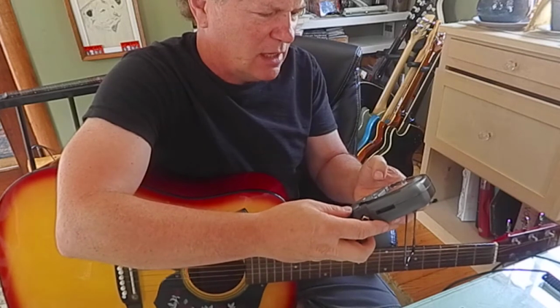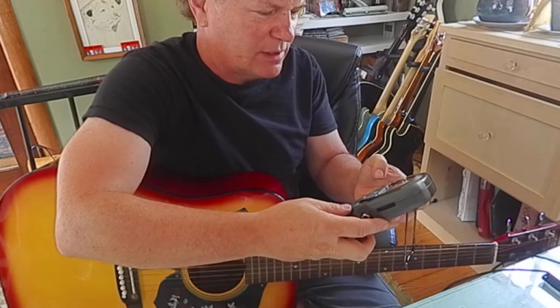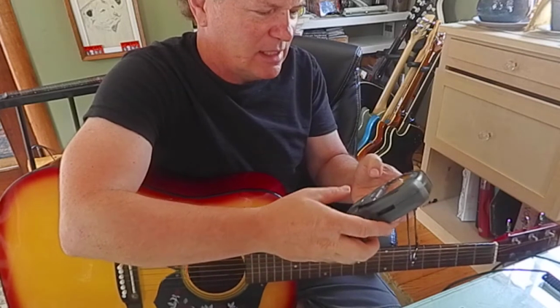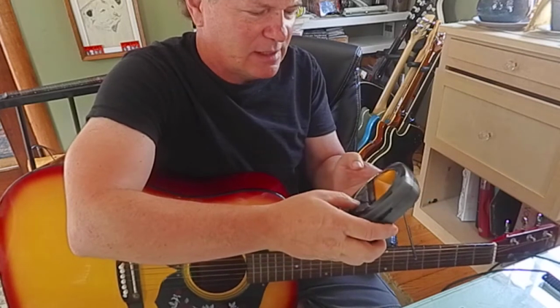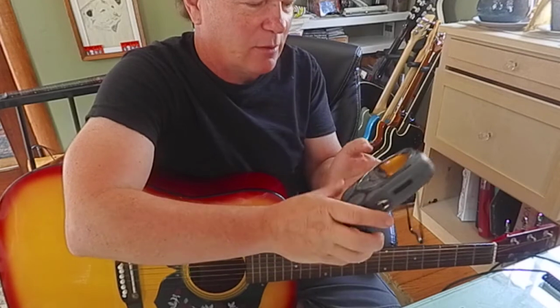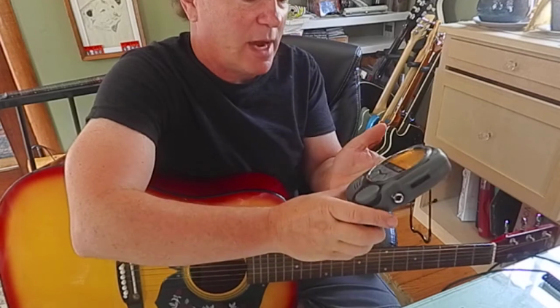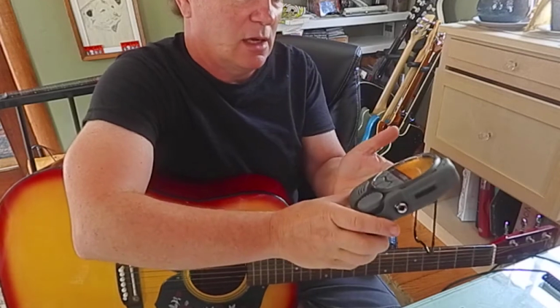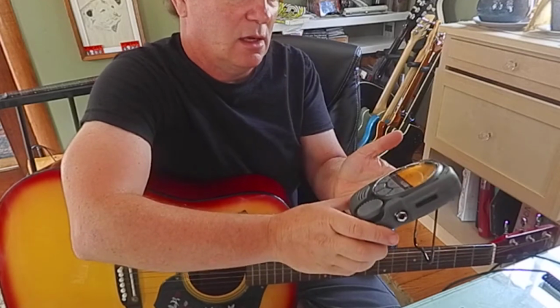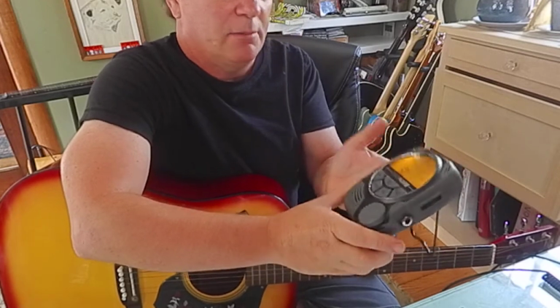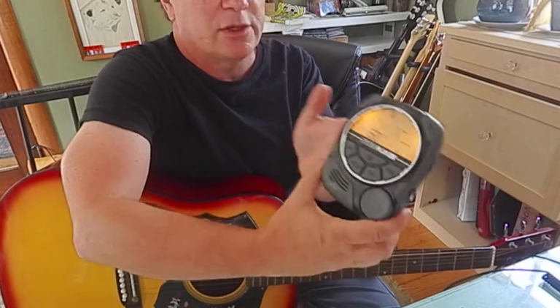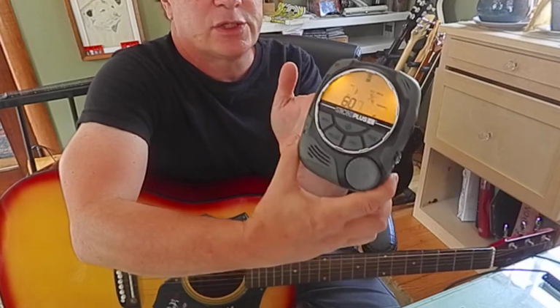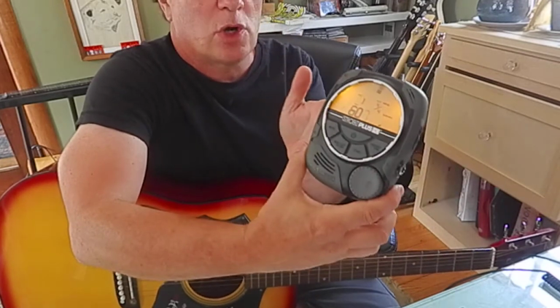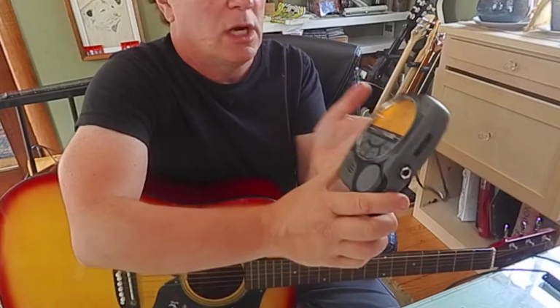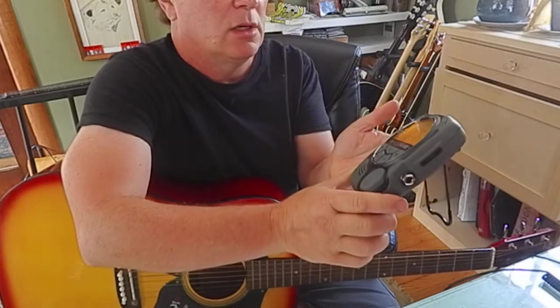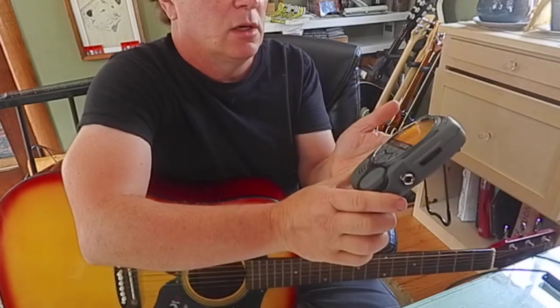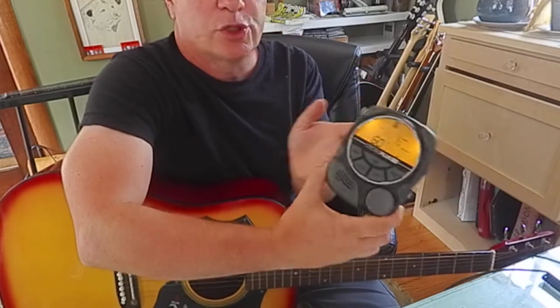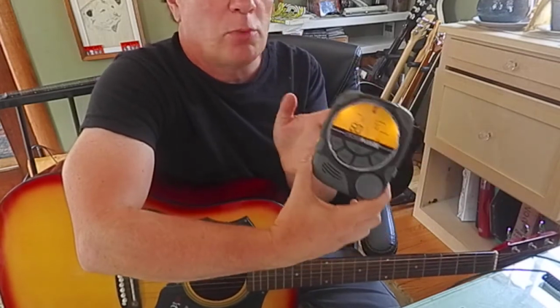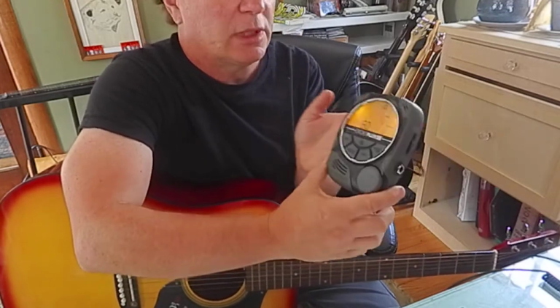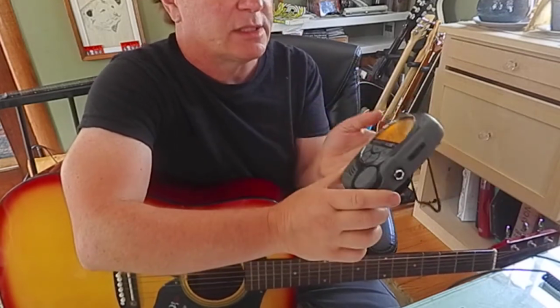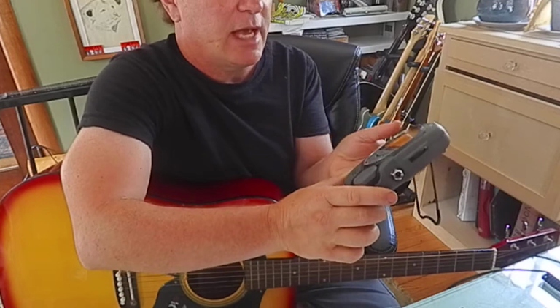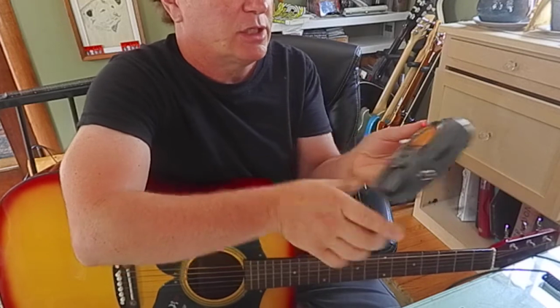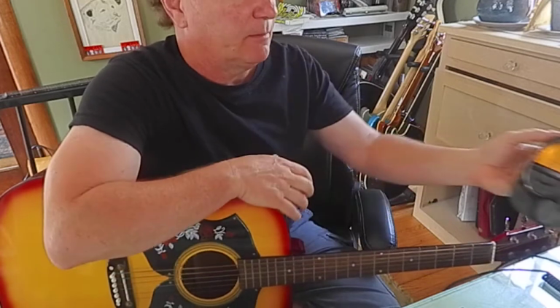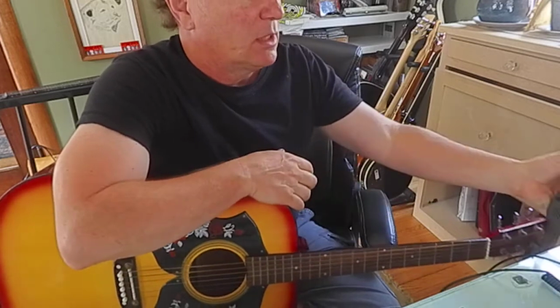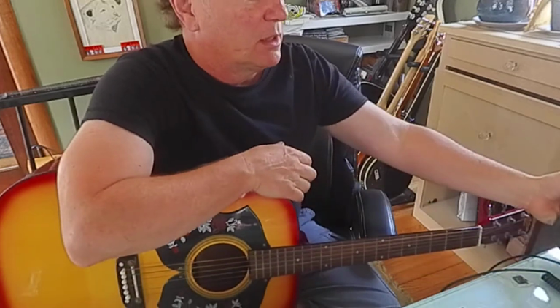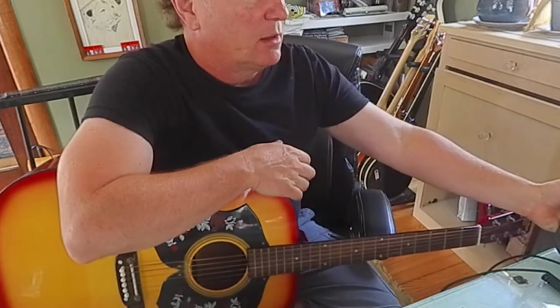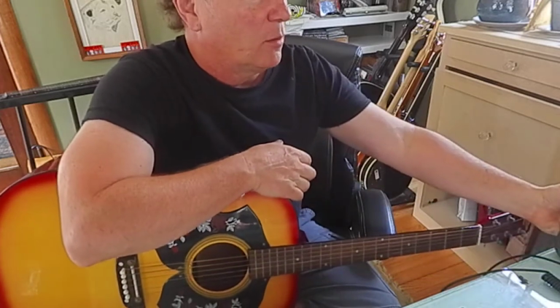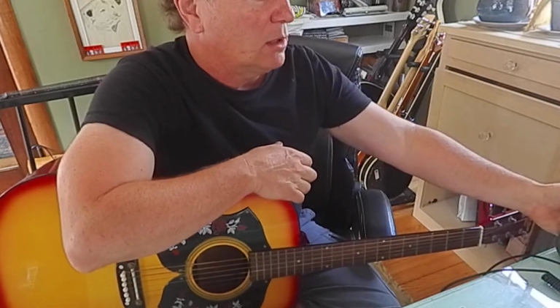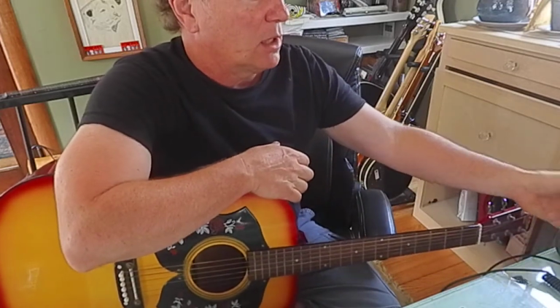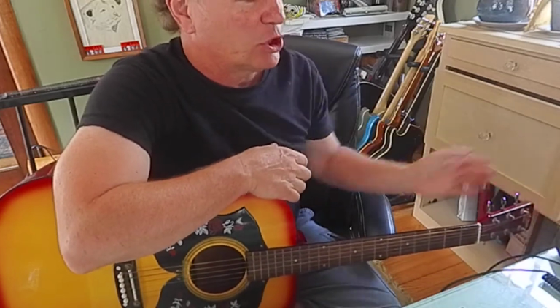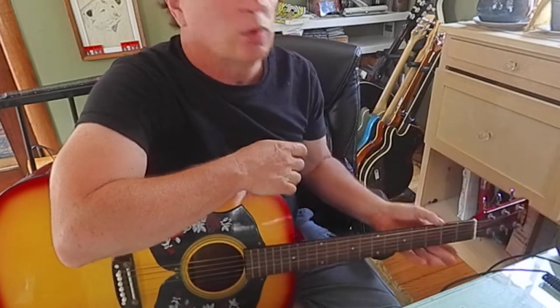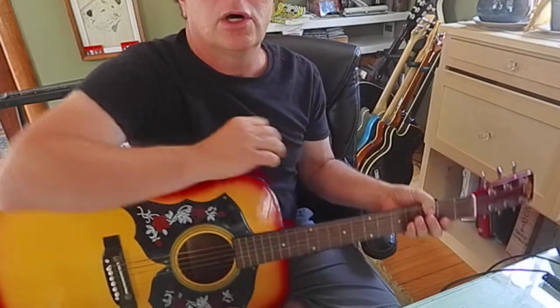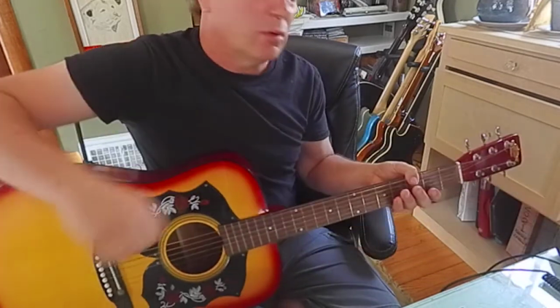Let's go 60 beats a minute with my Peterson Strobo Plus HD. One, two, three.